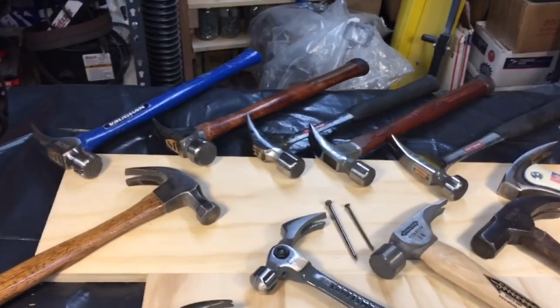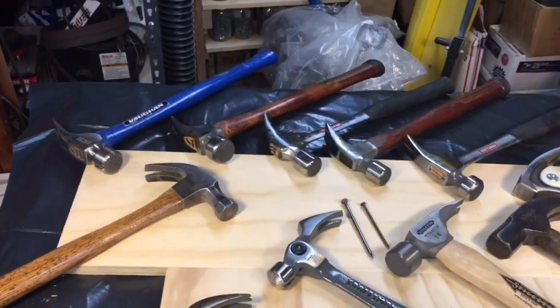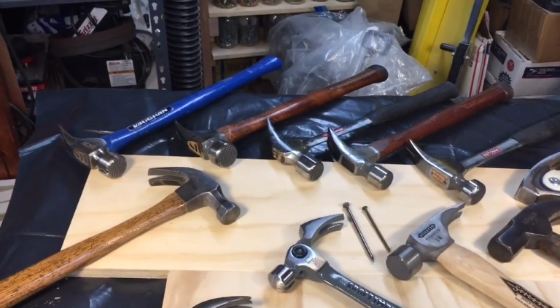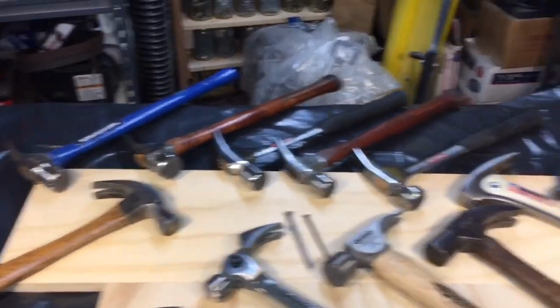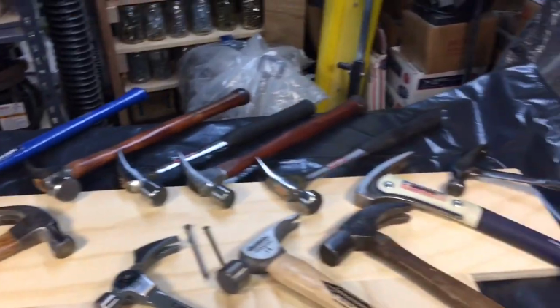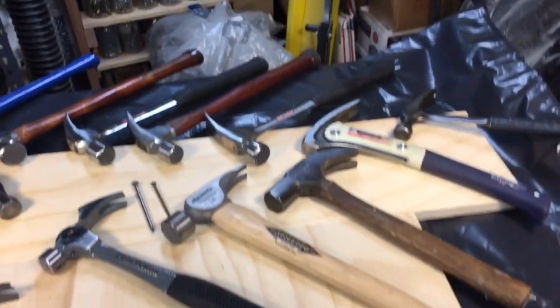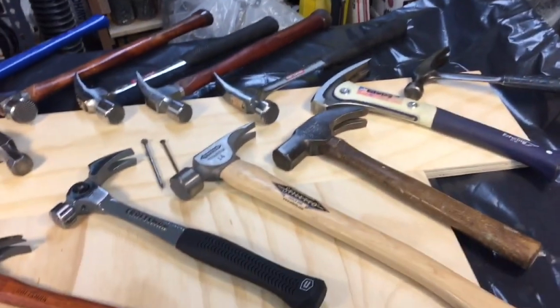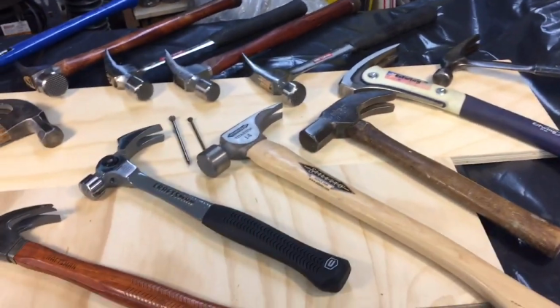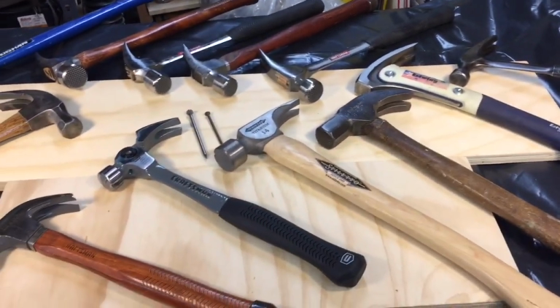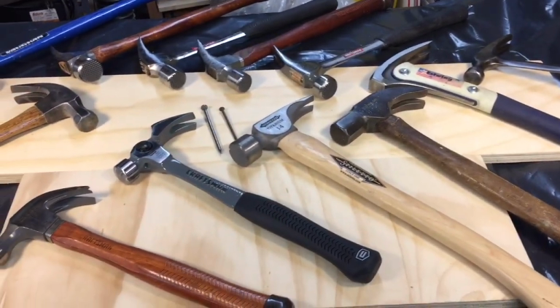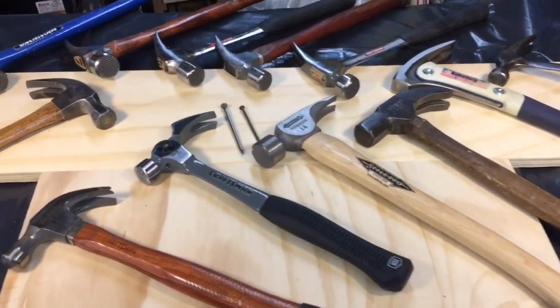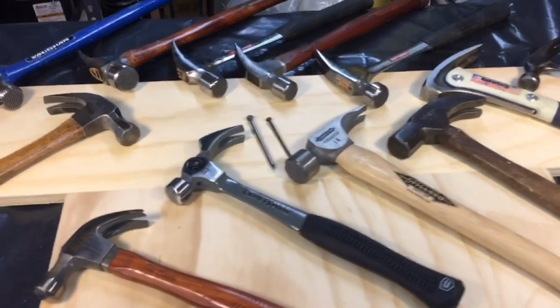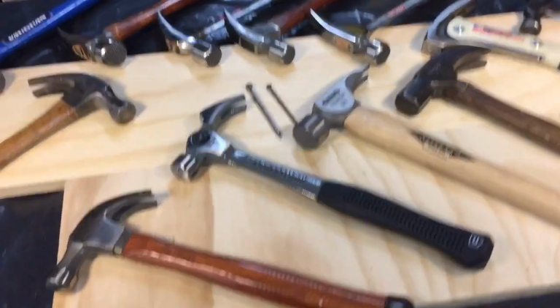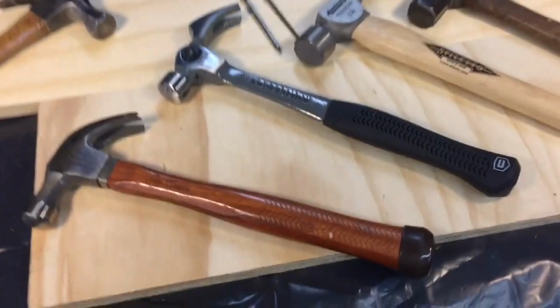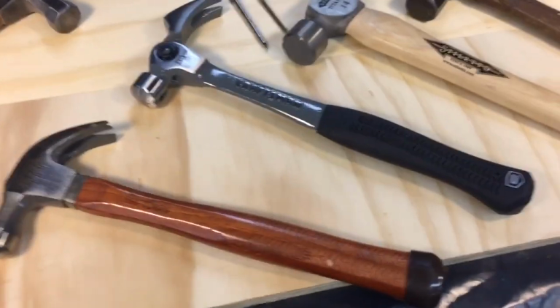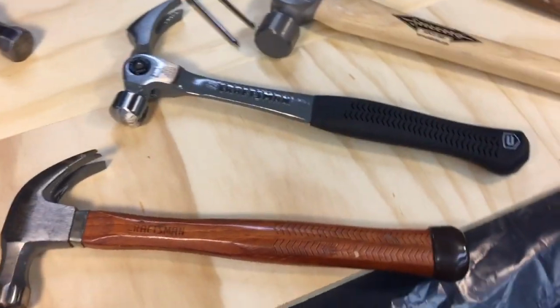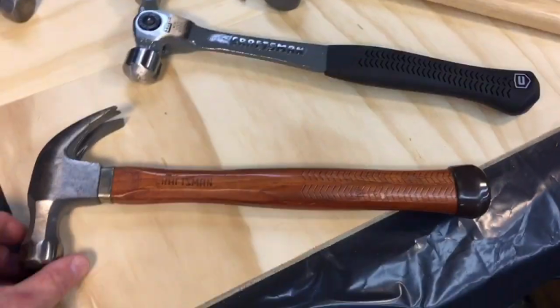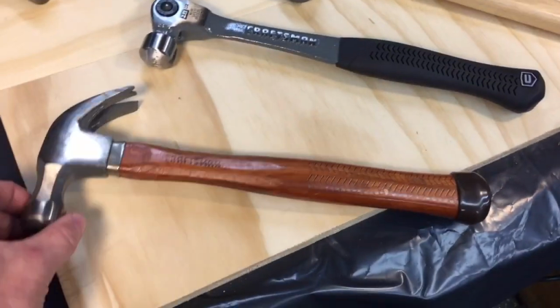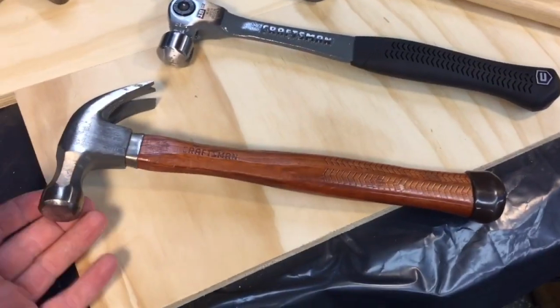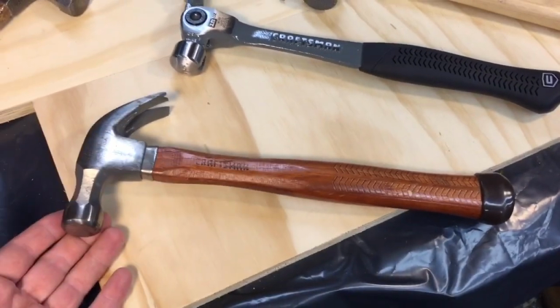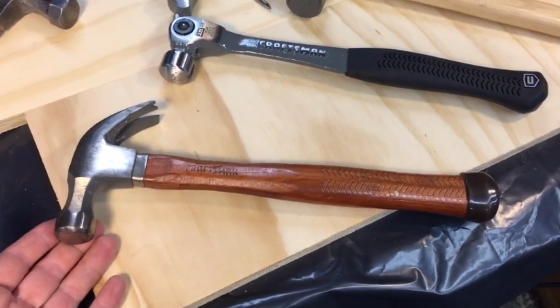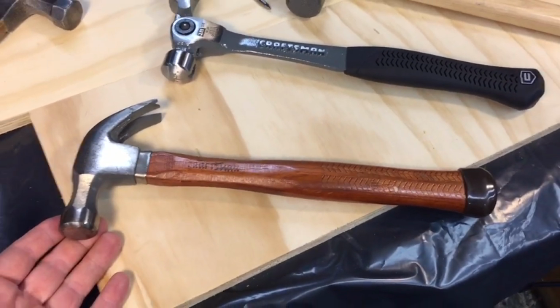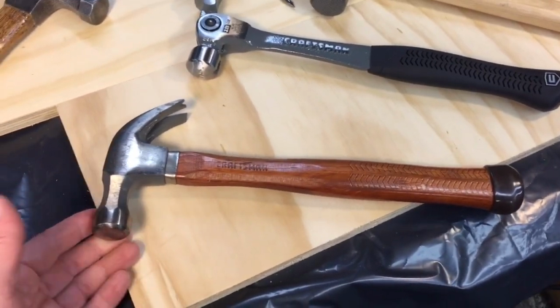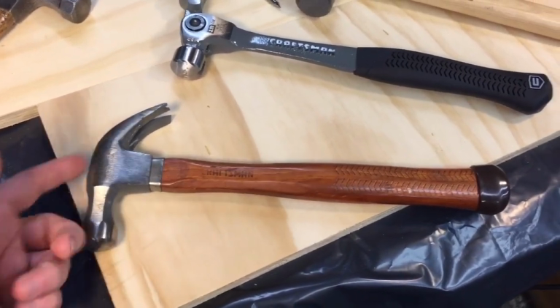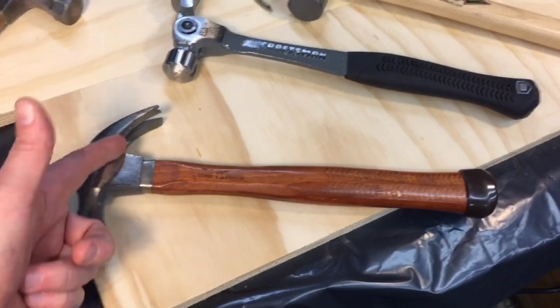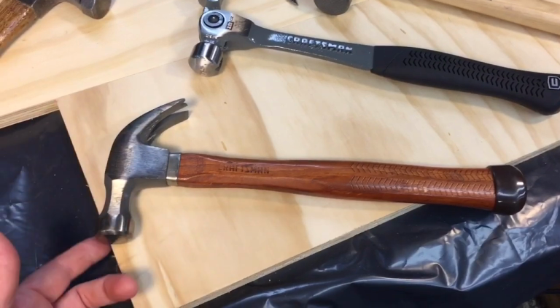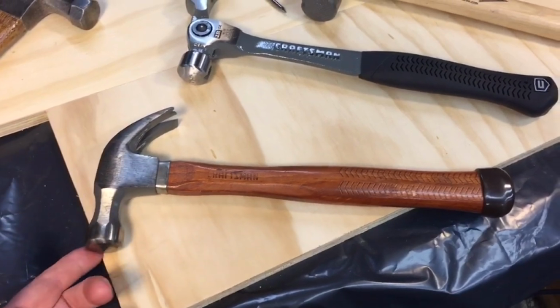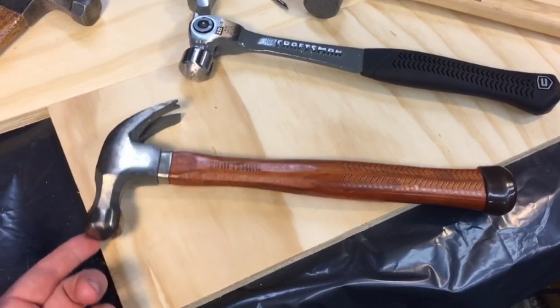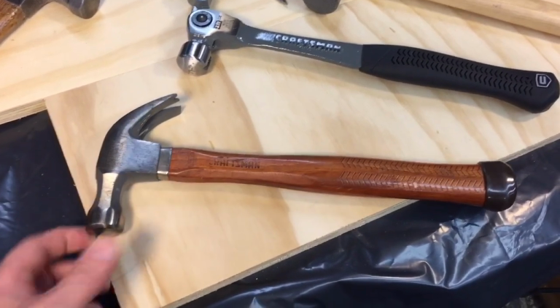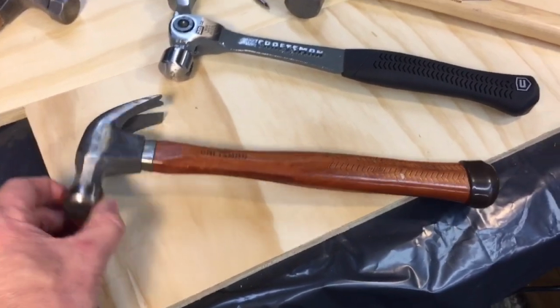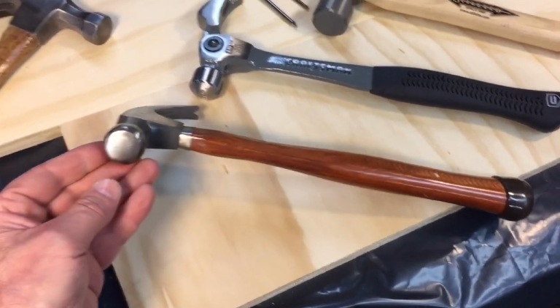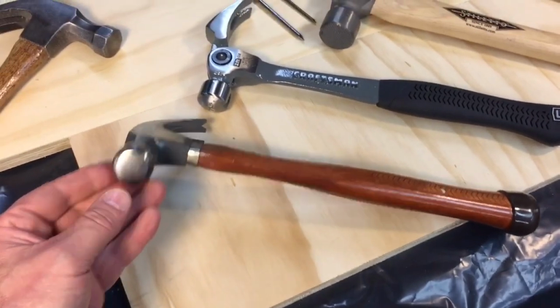I want to talk typically about the average framing hammer. Most framing — the regular average hammer is something like this, about 16 ounces, regular claw hammer, bell face, smooth face too.